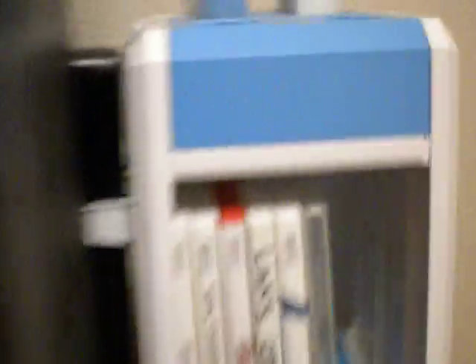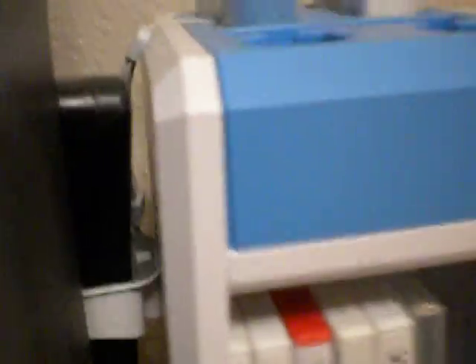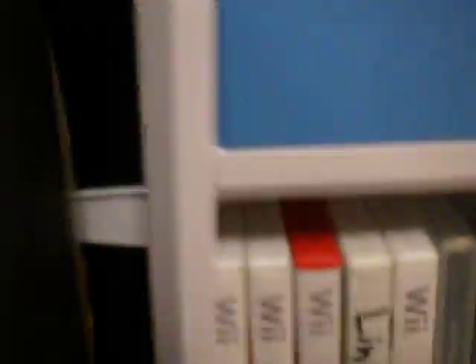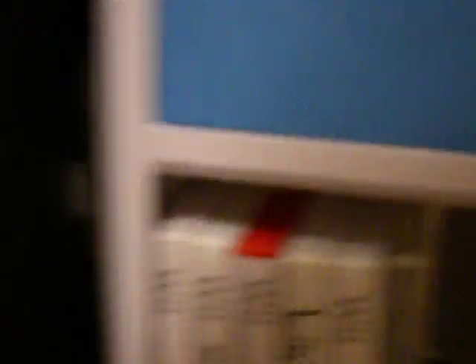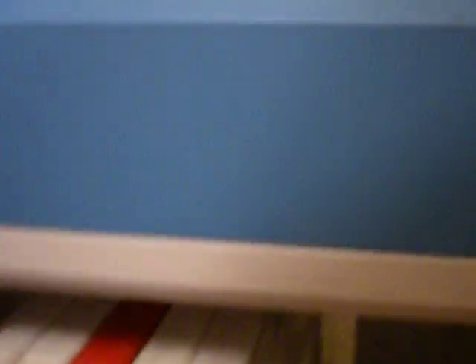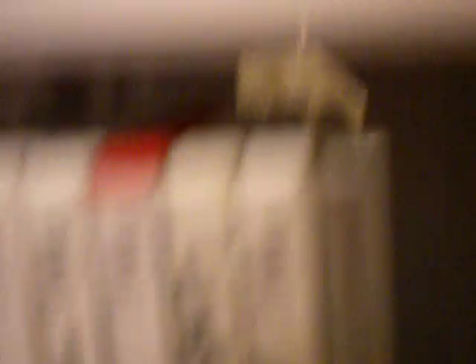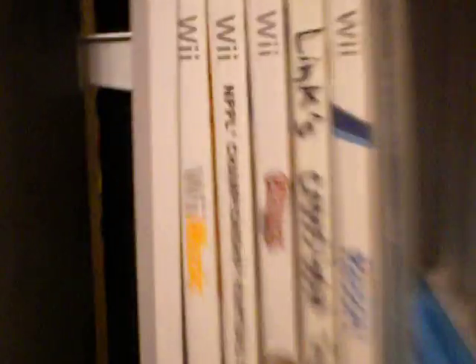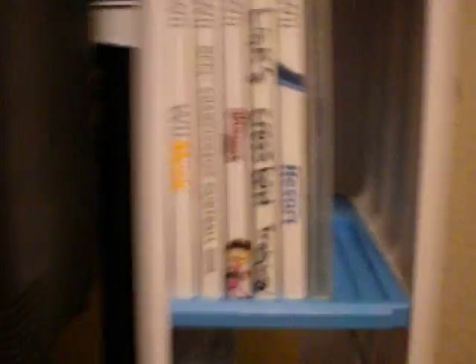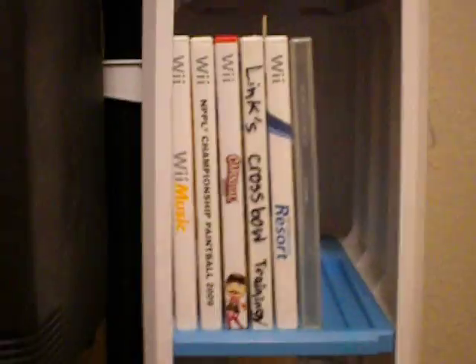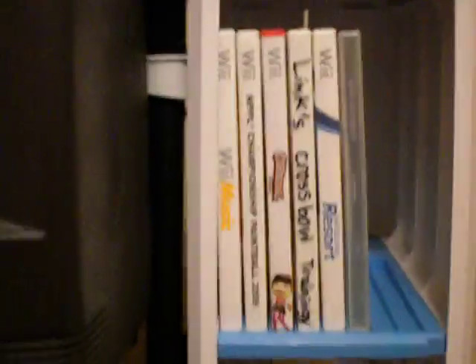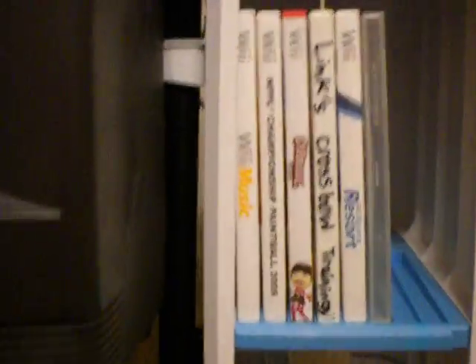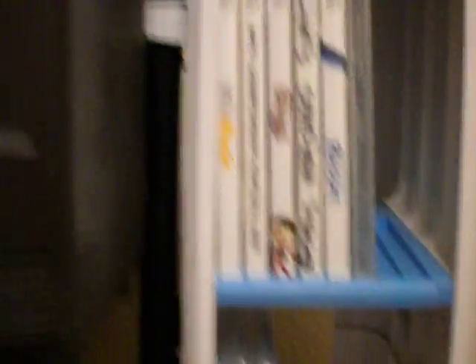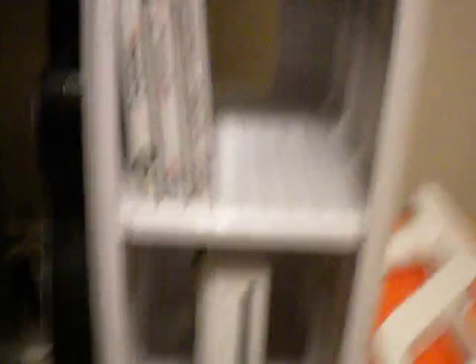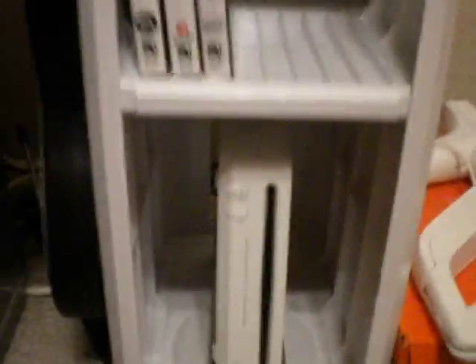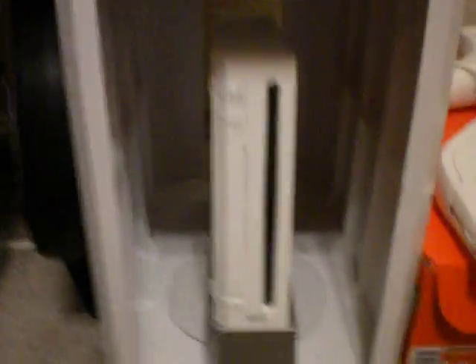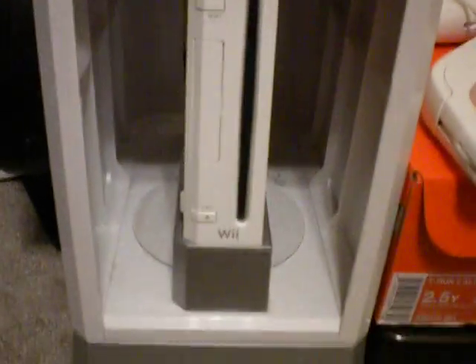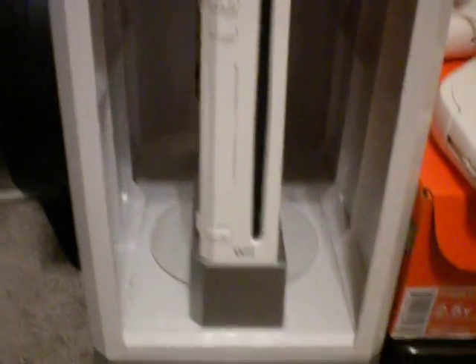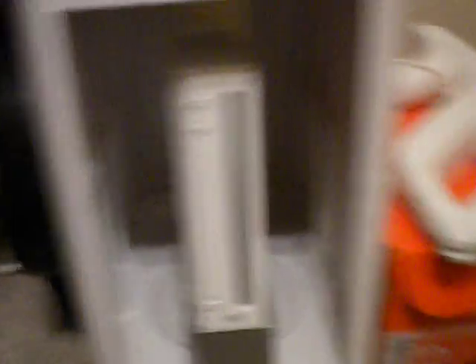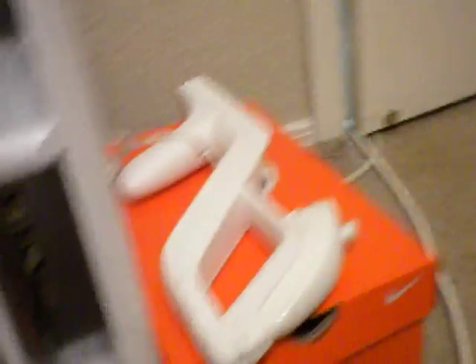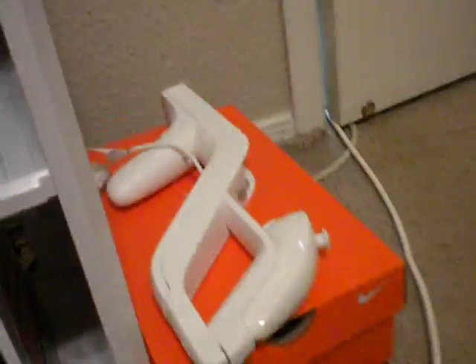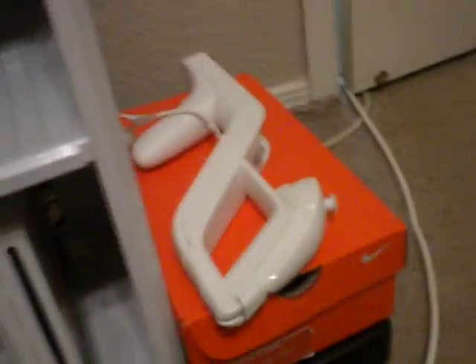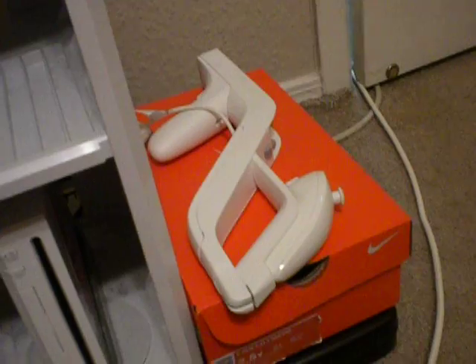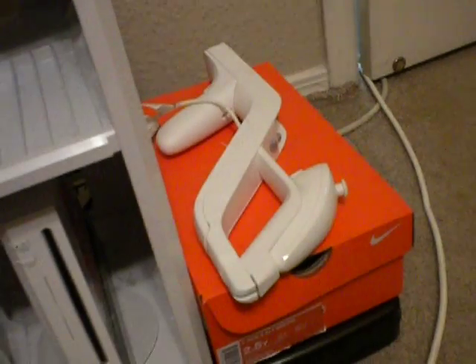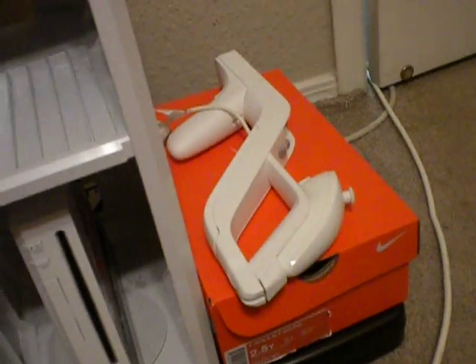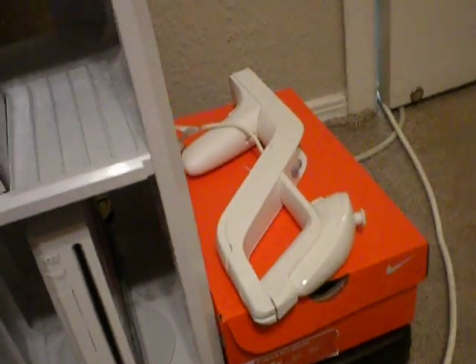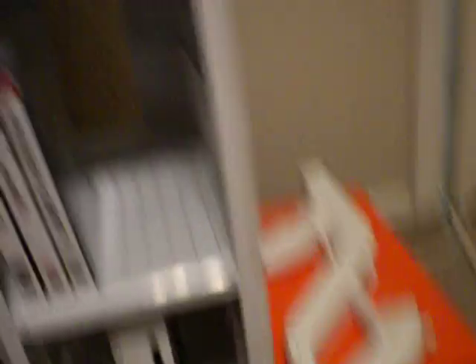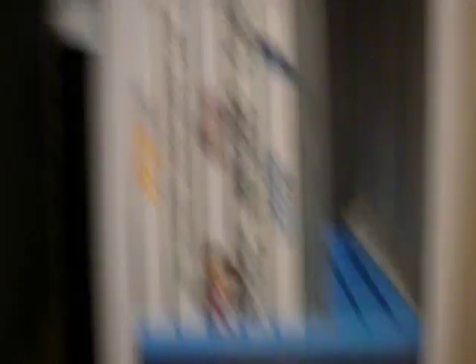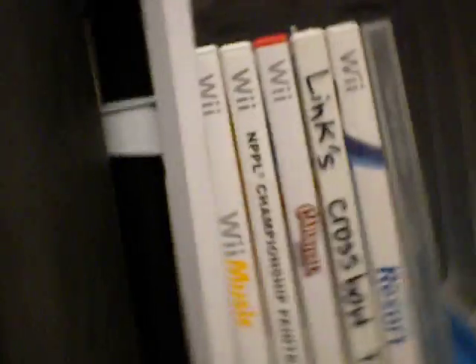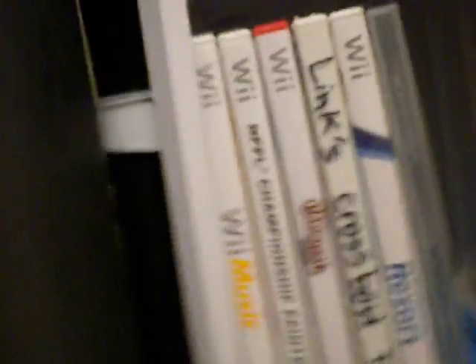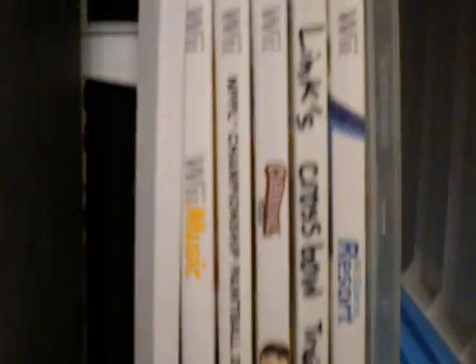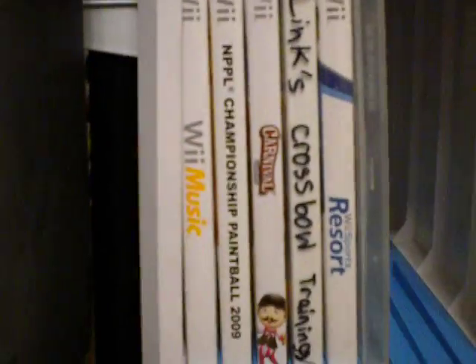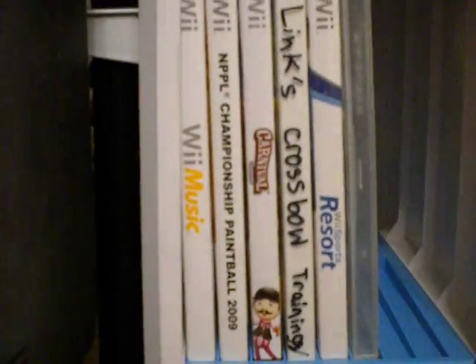I got my Wii right here, my Wii games and my Wii at the bottom. And my Wii Zapper. So here are all the Wii games I have.